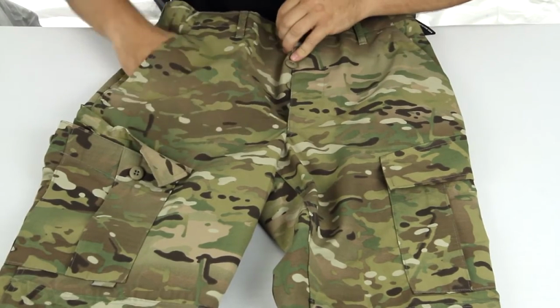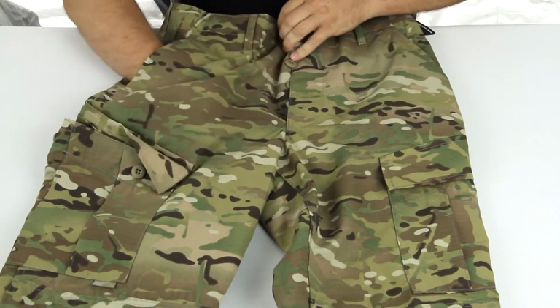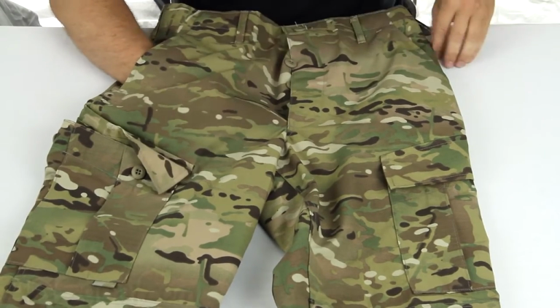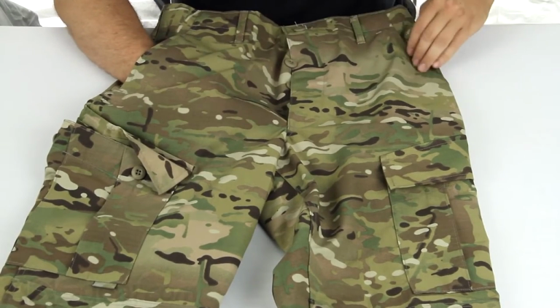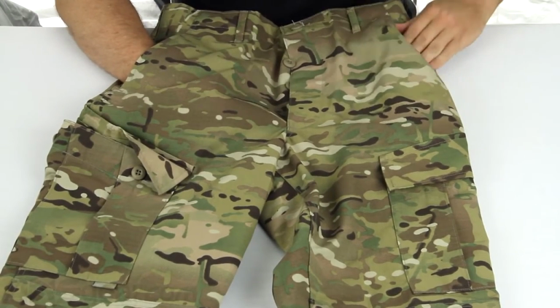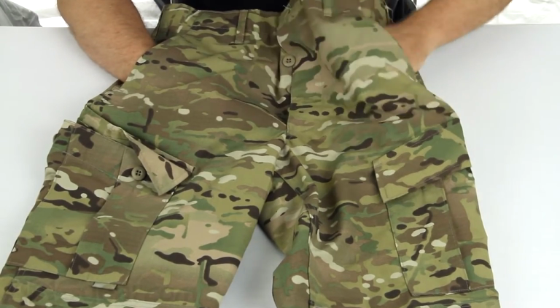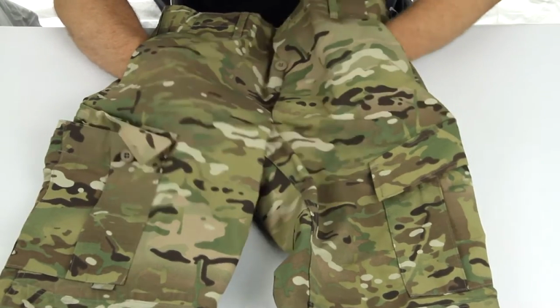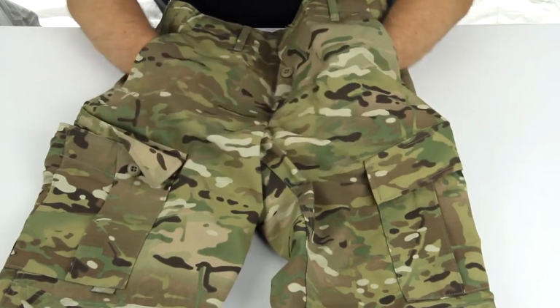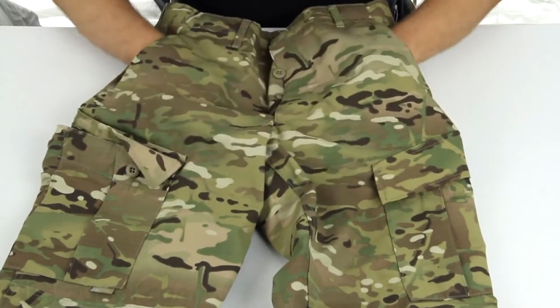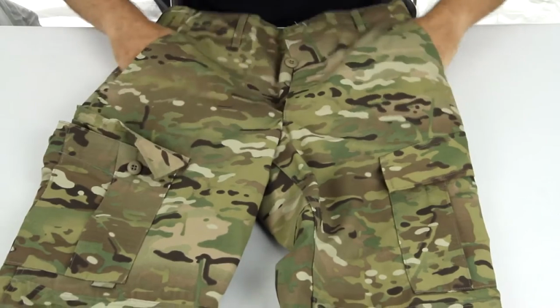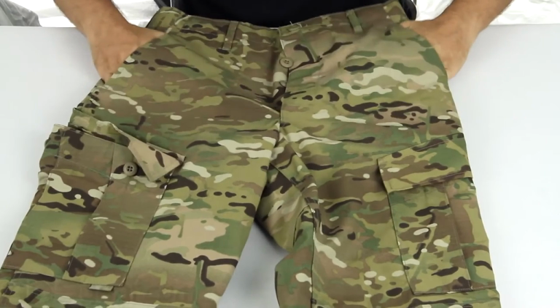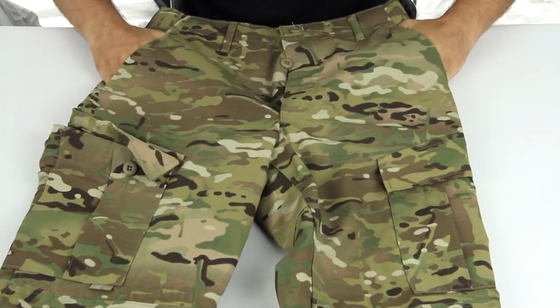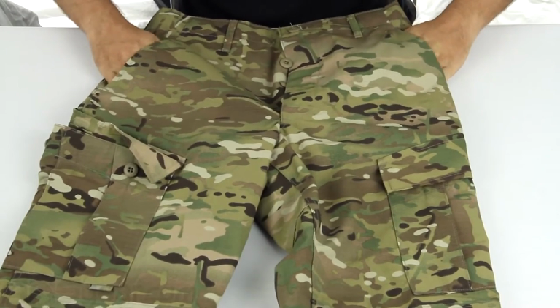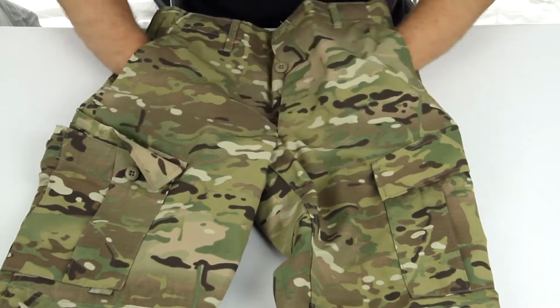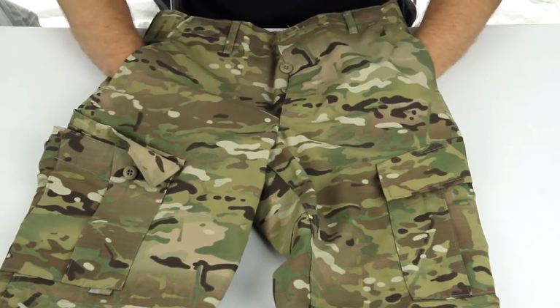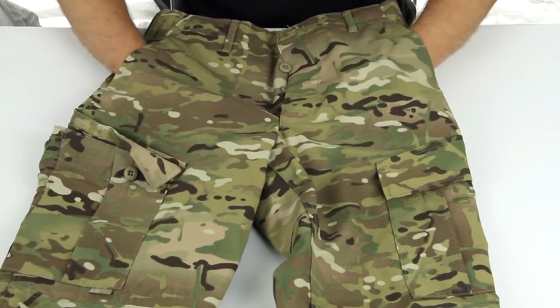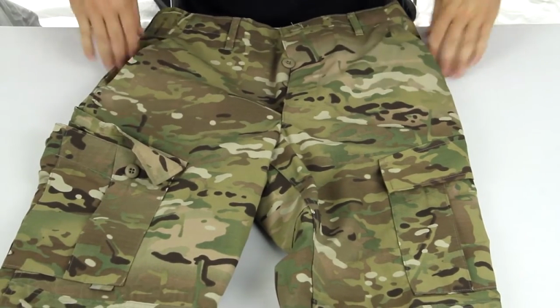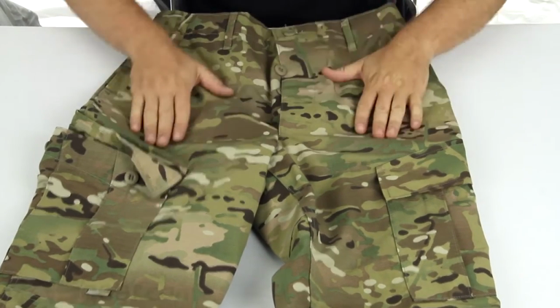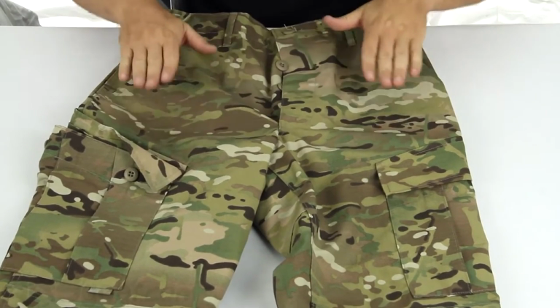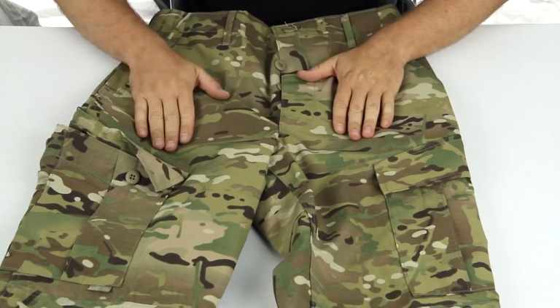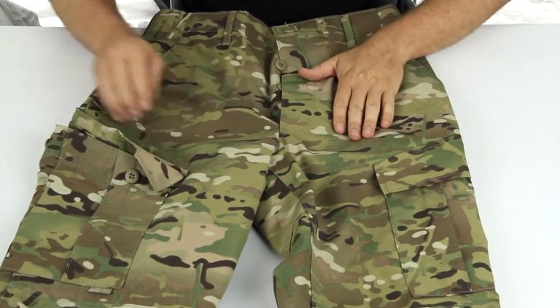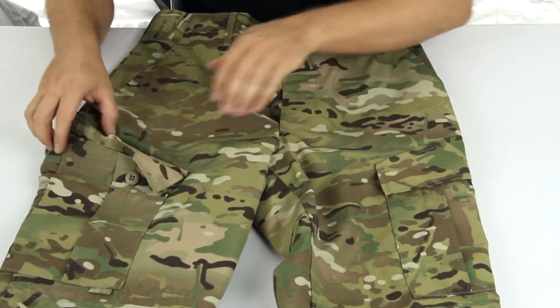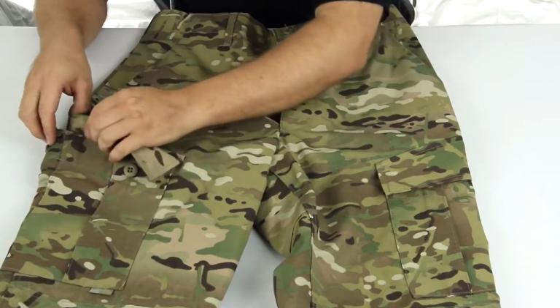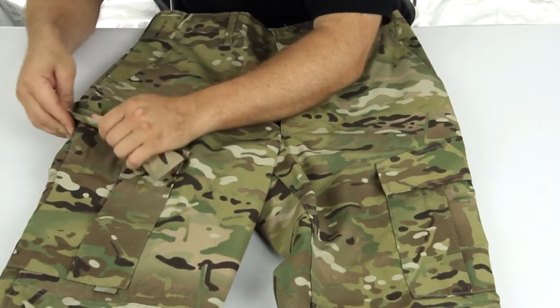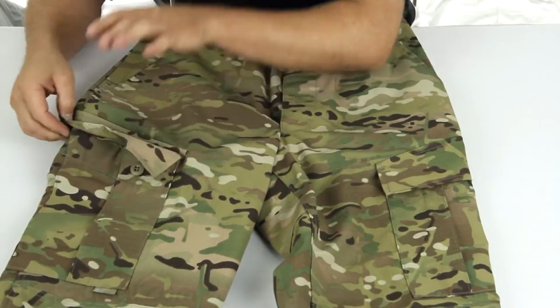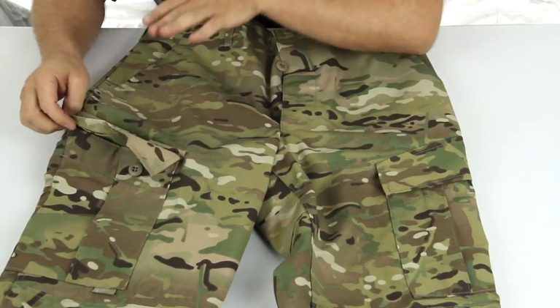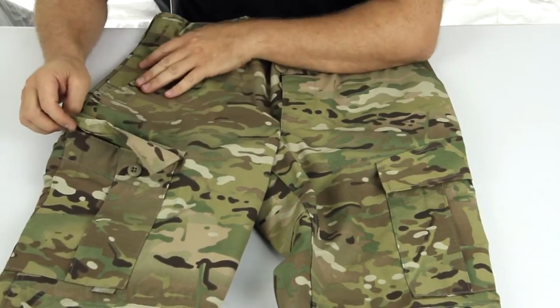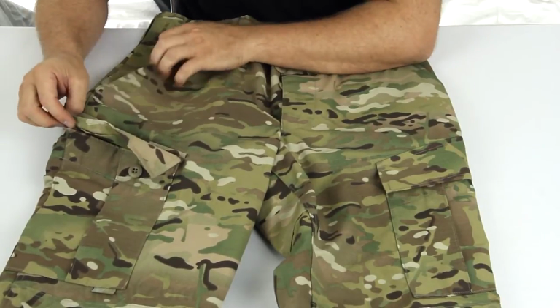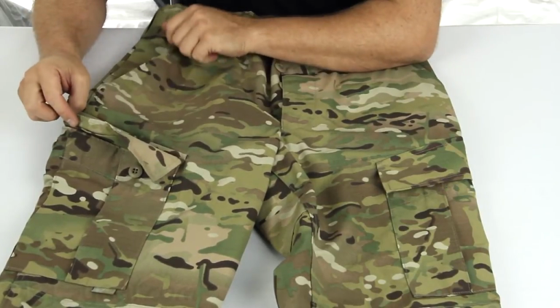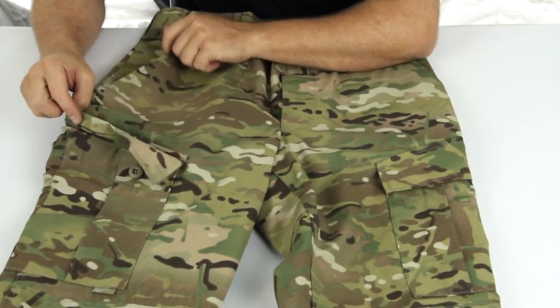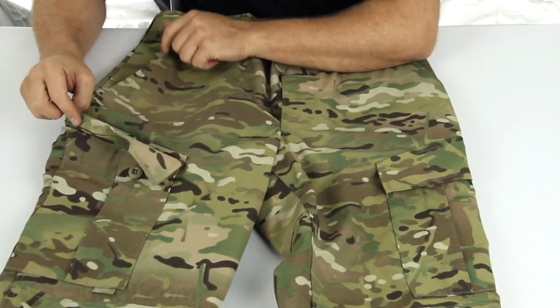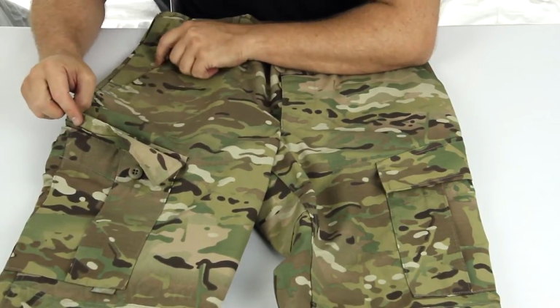Two pockets at the top right here — these have no velcro or closure at the top. They are just a typical angle-cut pocket, so if you're crawling I would be wary of putting something in them as it could fall out.